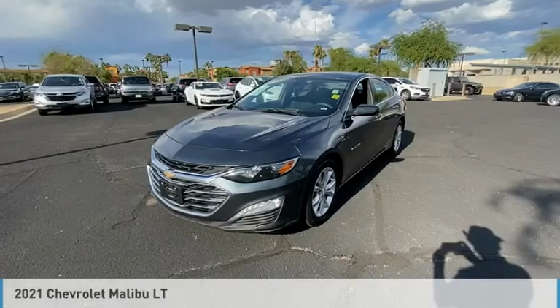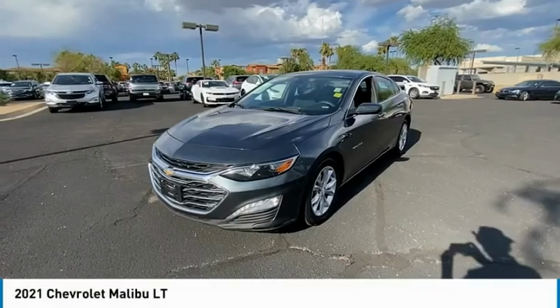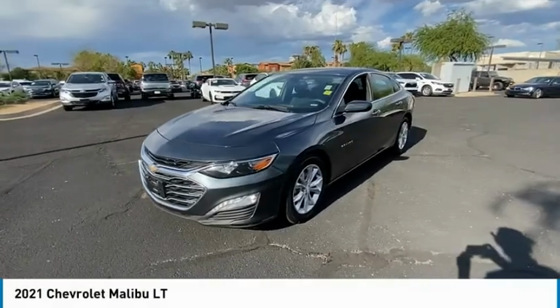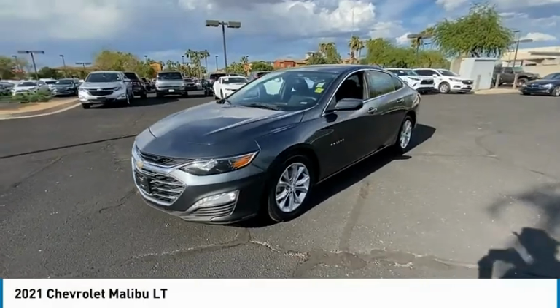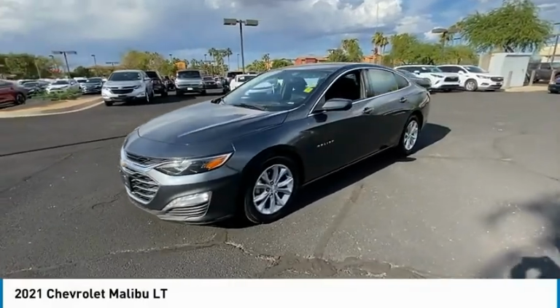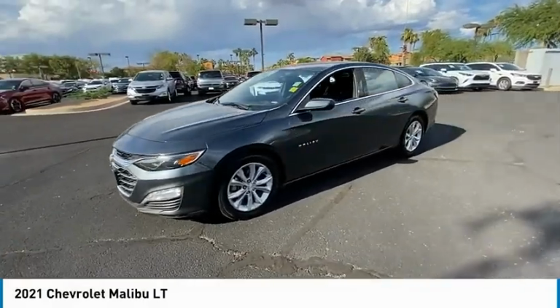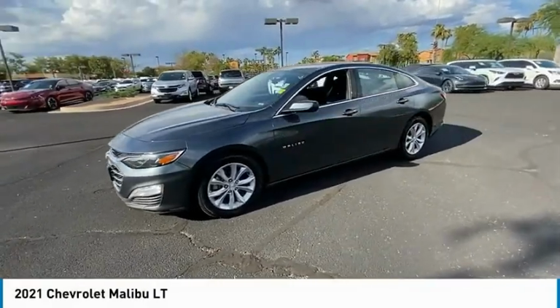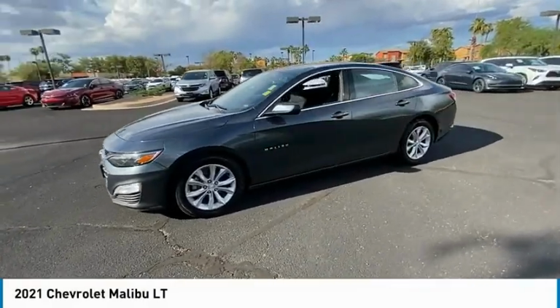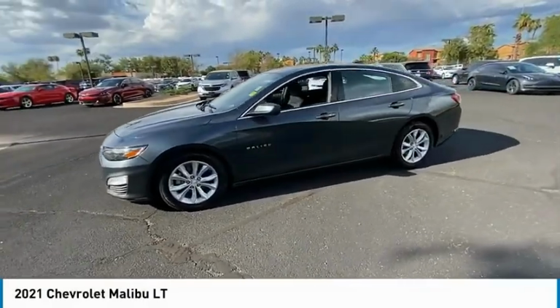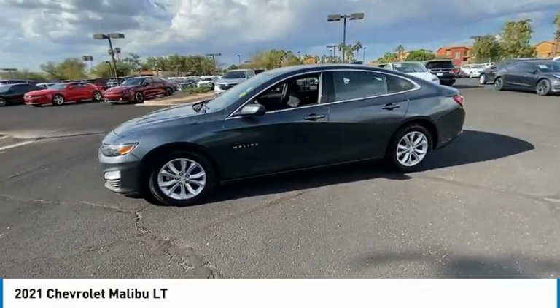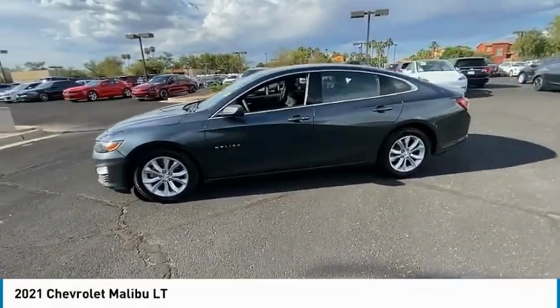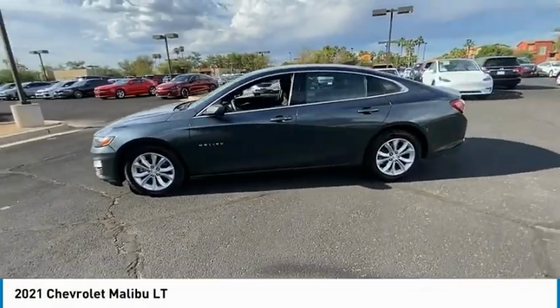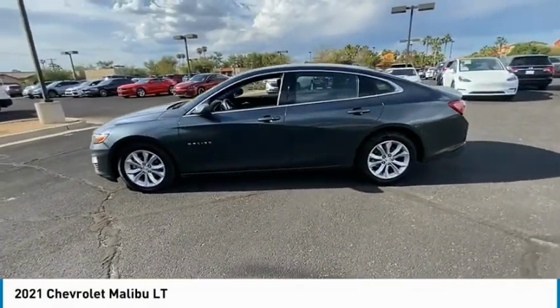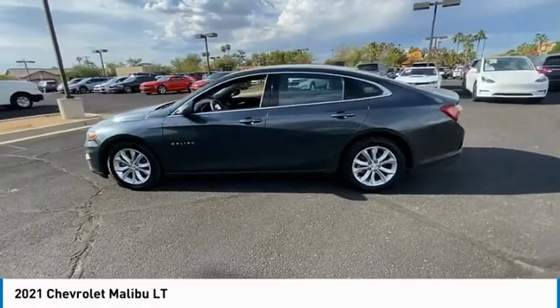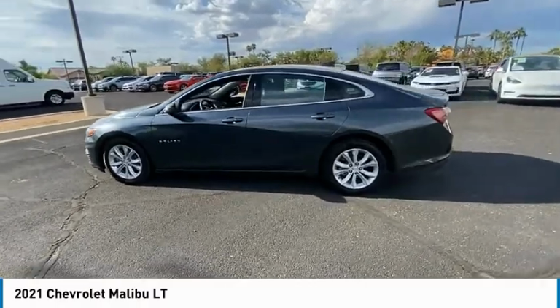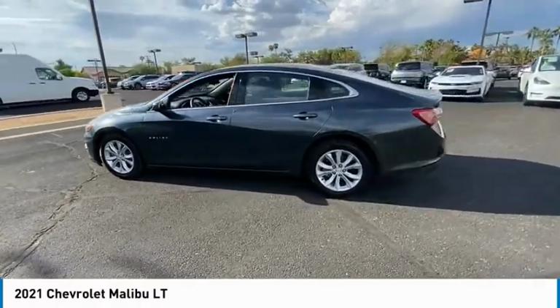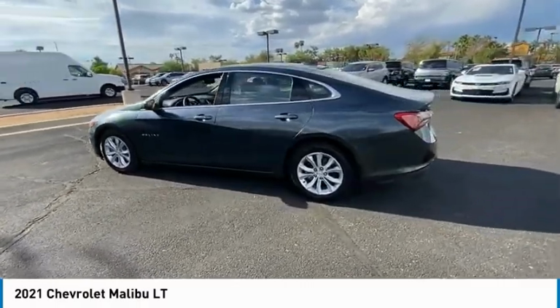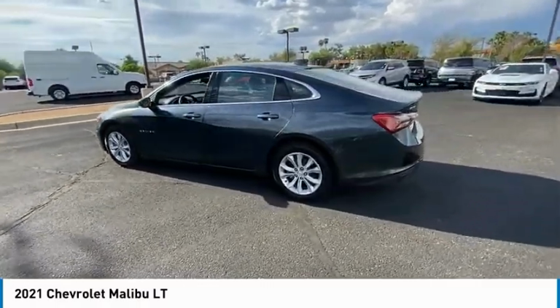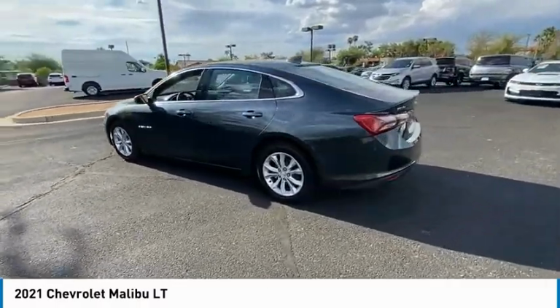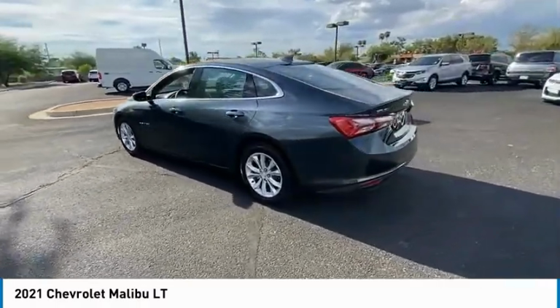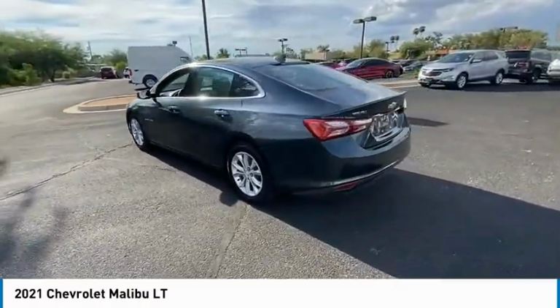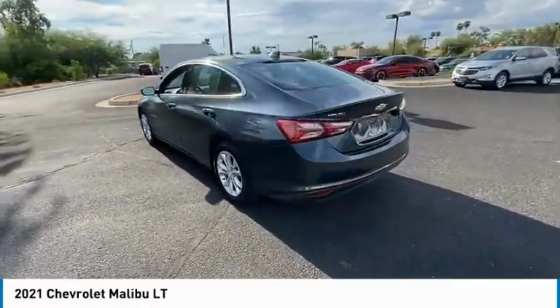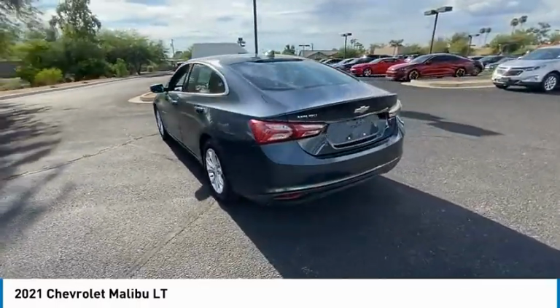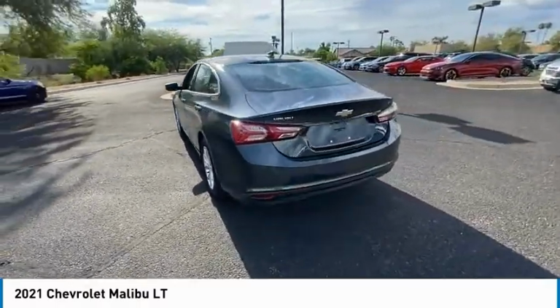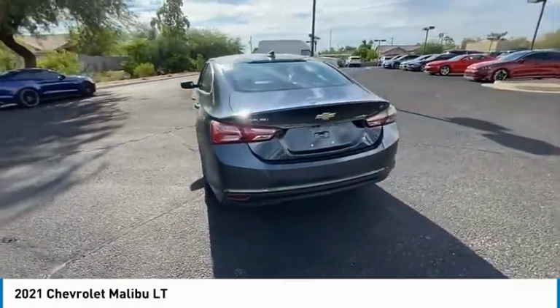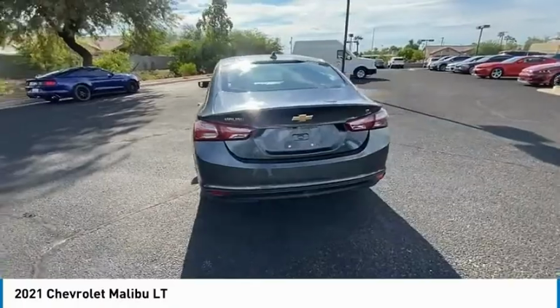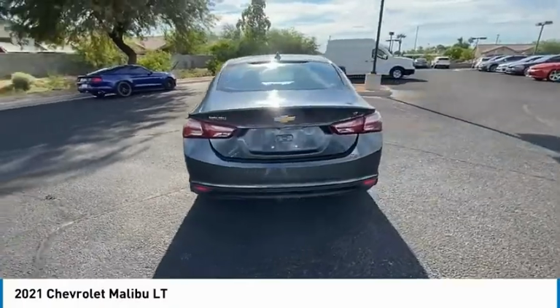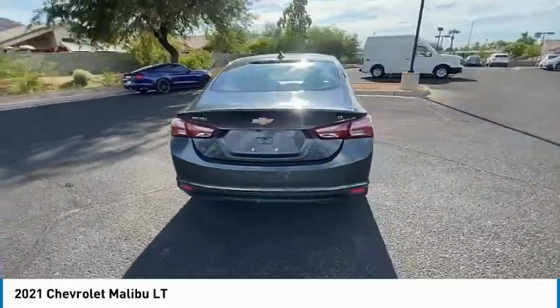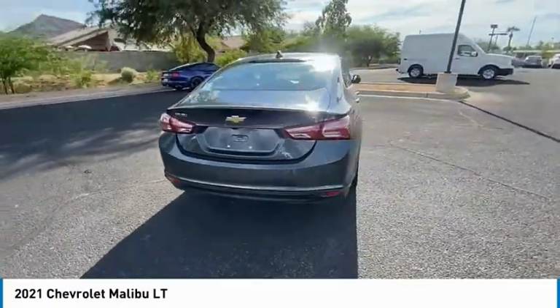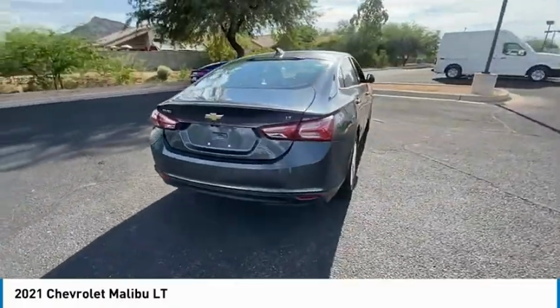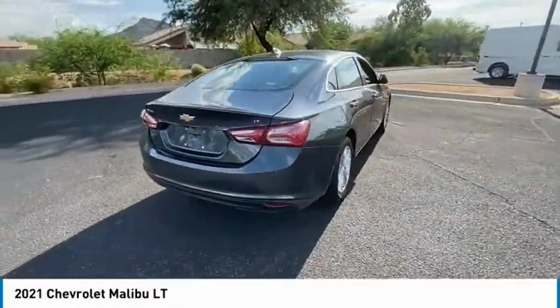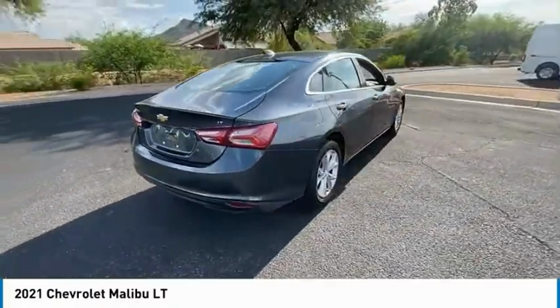We are pleased to show you the 2021 Malibu. A combination of performance and fuel economy, the Malibu is a great commuting car. This vehicle has less than 50,000 miles.